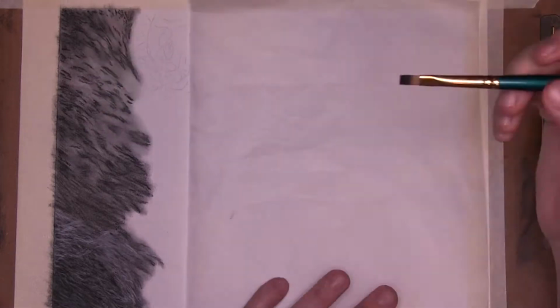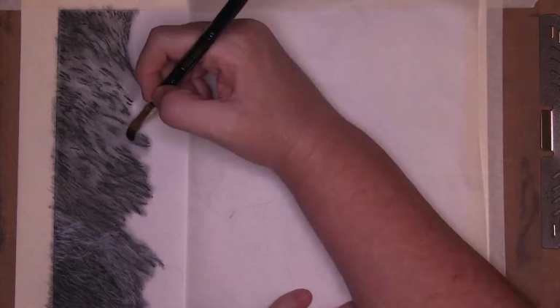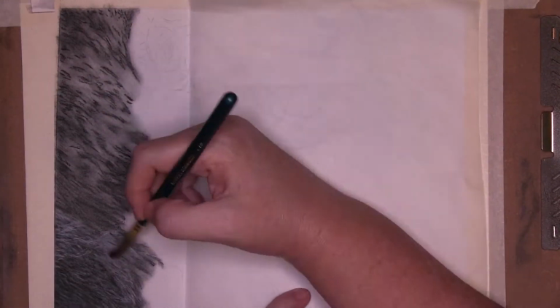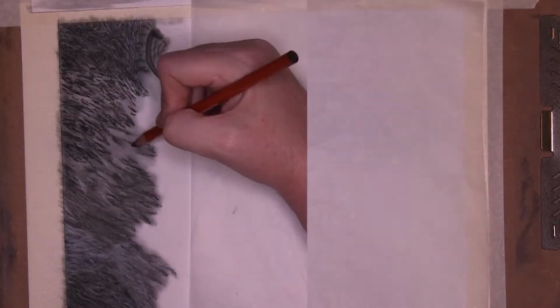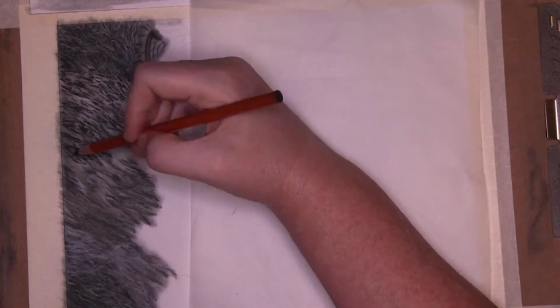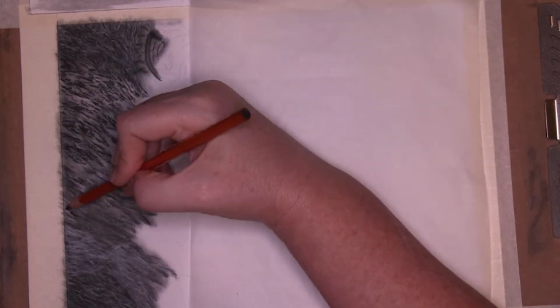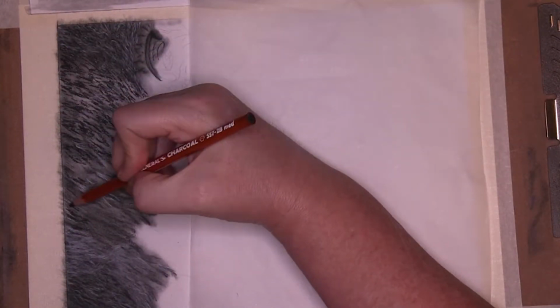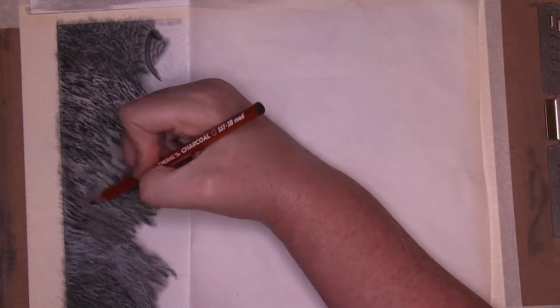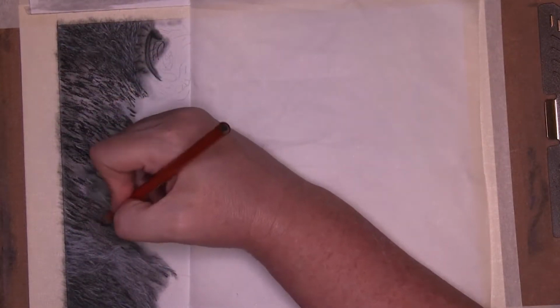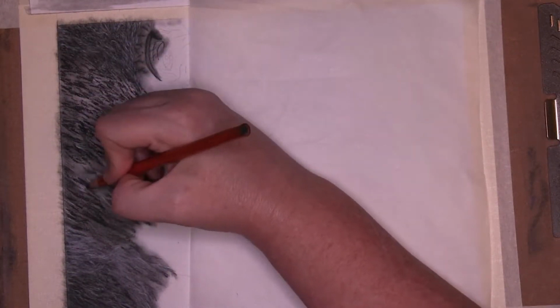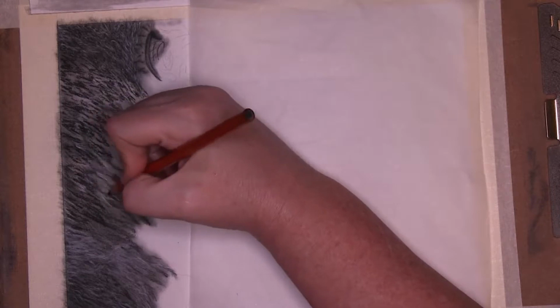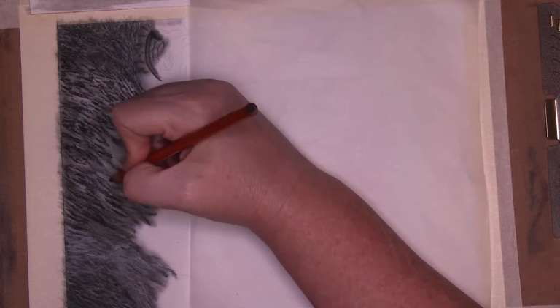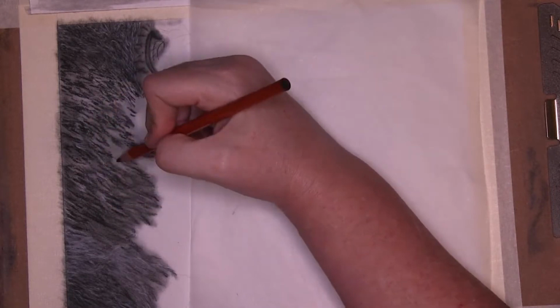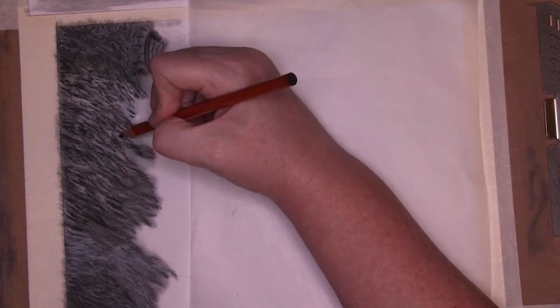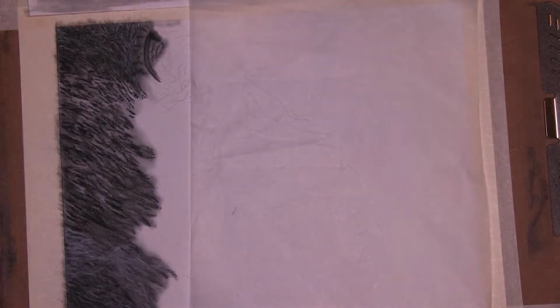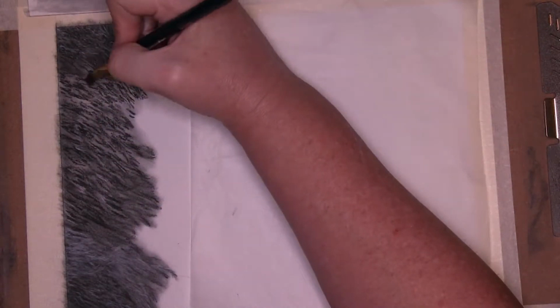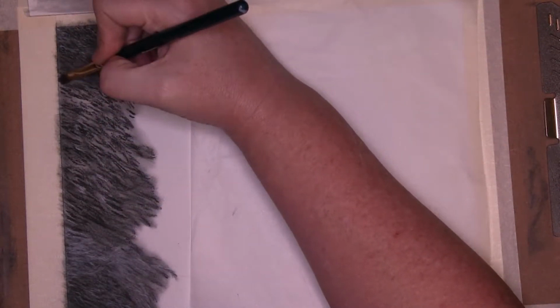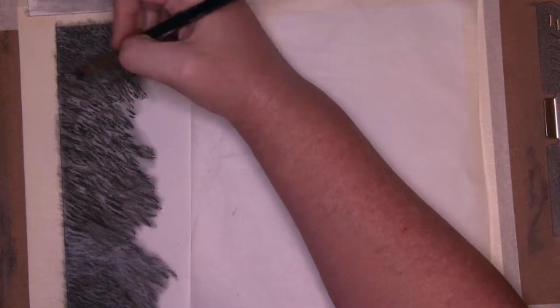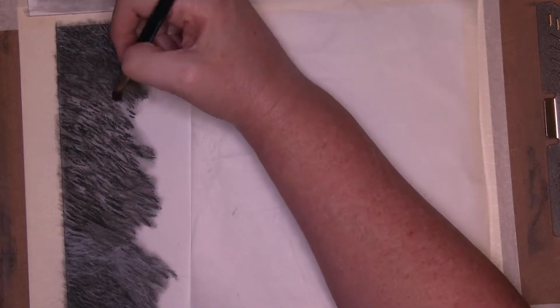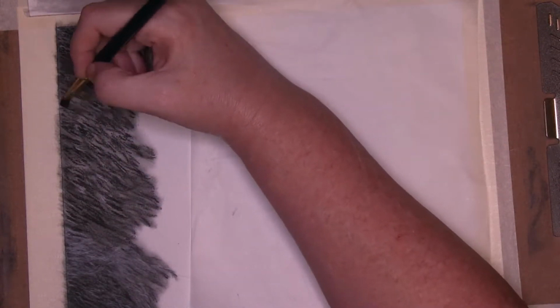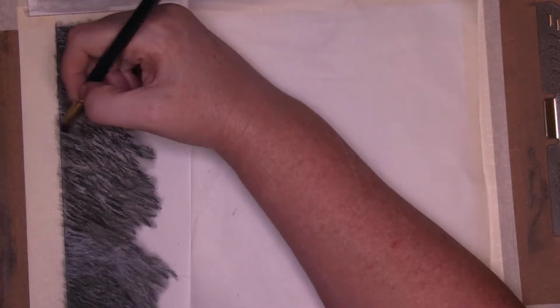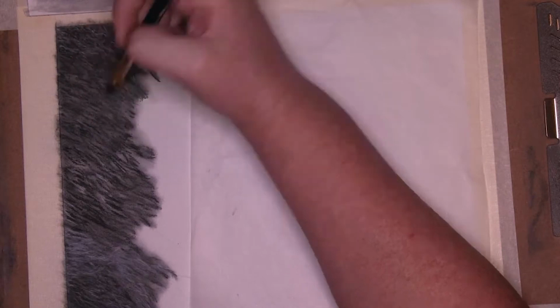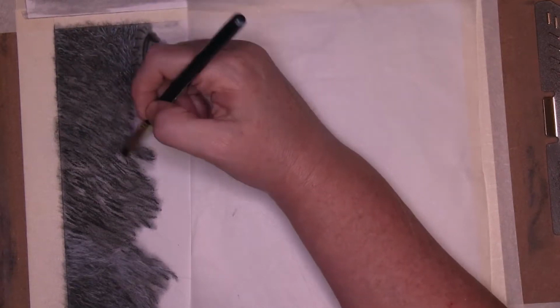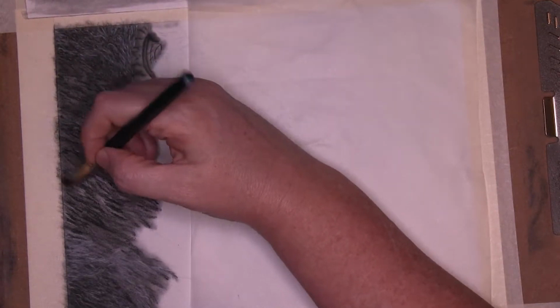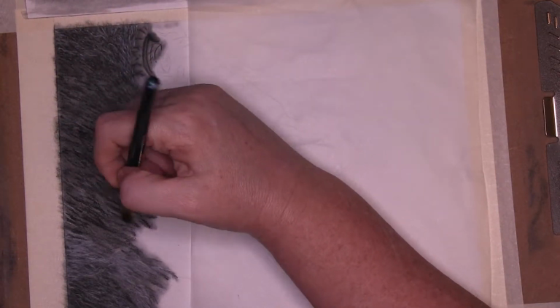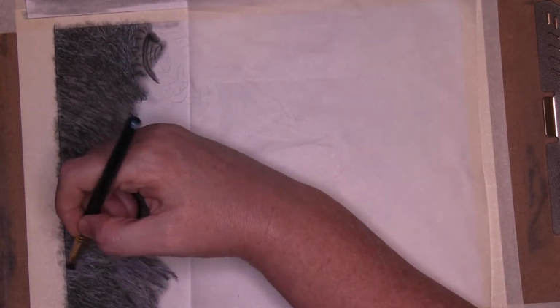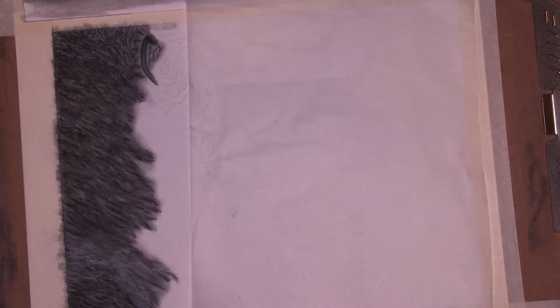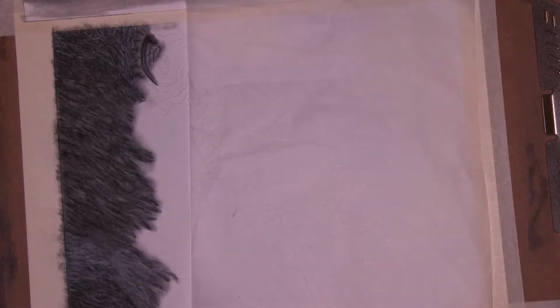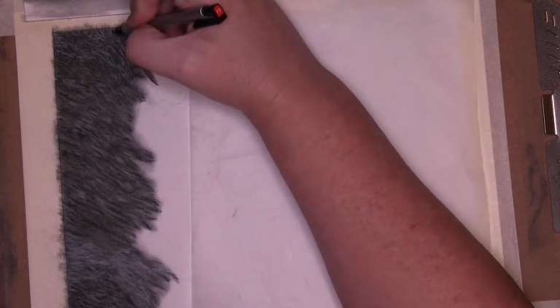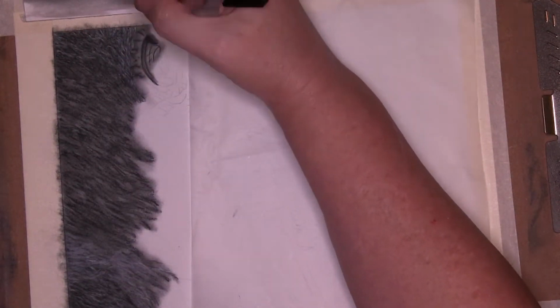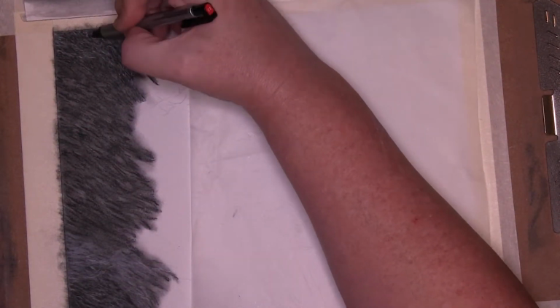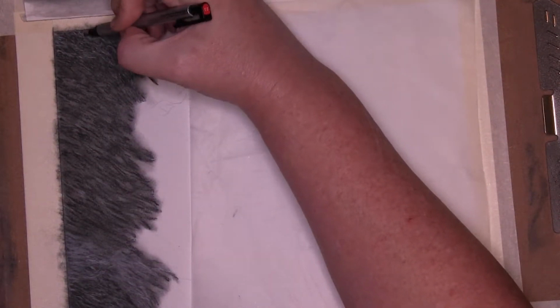I started by blocking in some of the charcoal creating the fur area. I used a scrap piece of paper and scribbled some charcoal on it, then used a paintbrush to lift and apply the charcoal to the paper. I then used the pencils to create some texture of the fur, then blended and softened with the paintbrush.